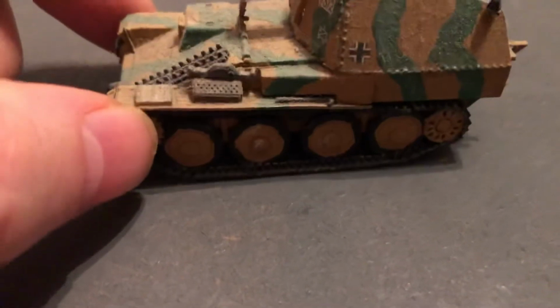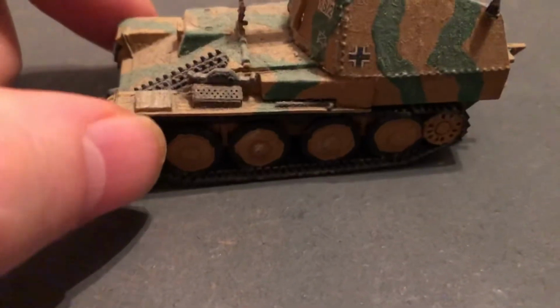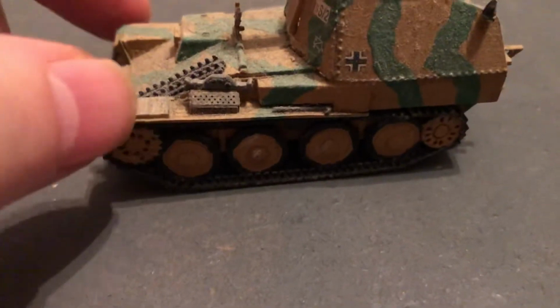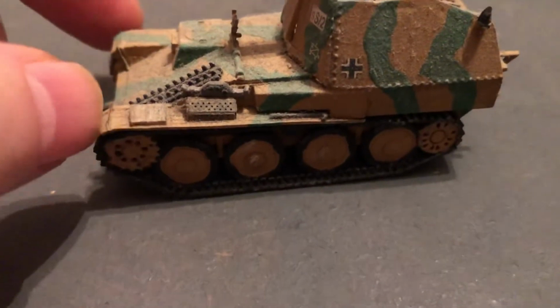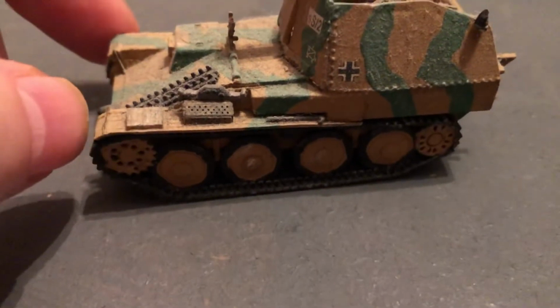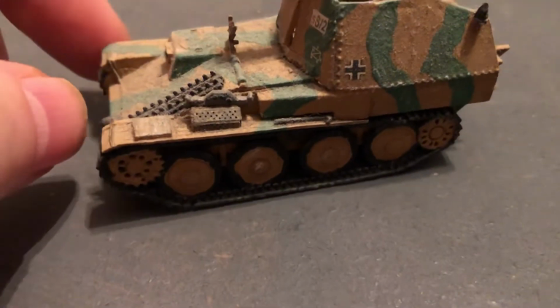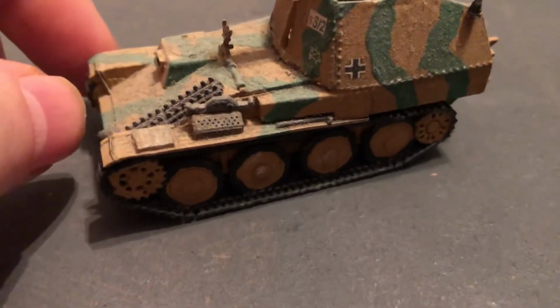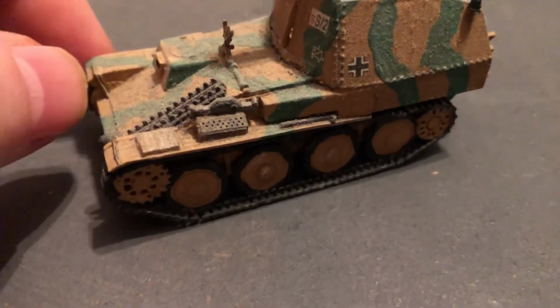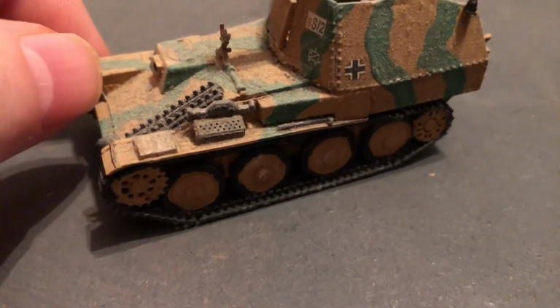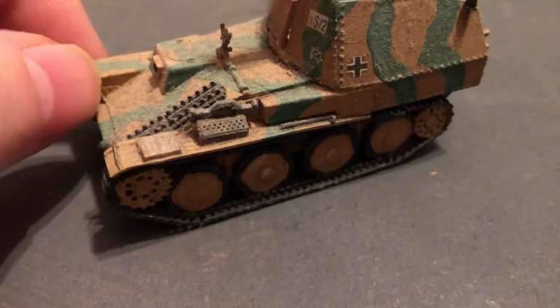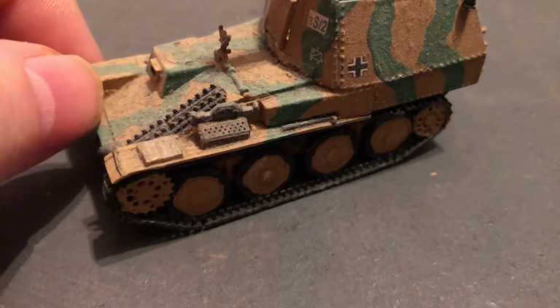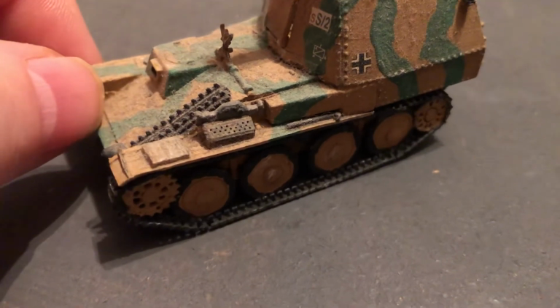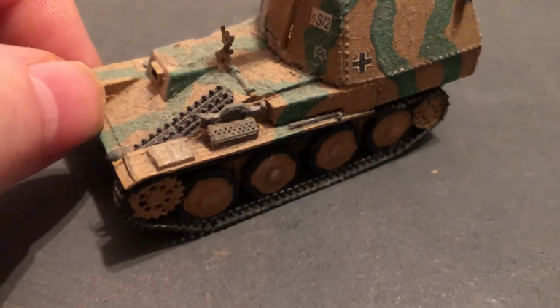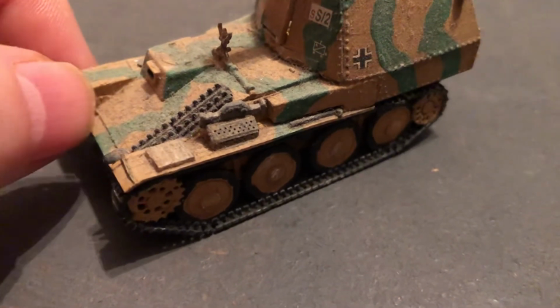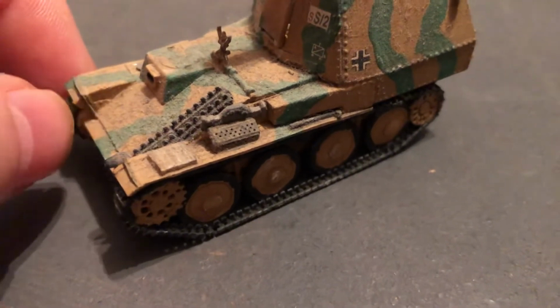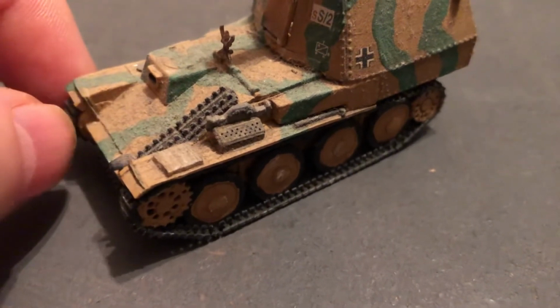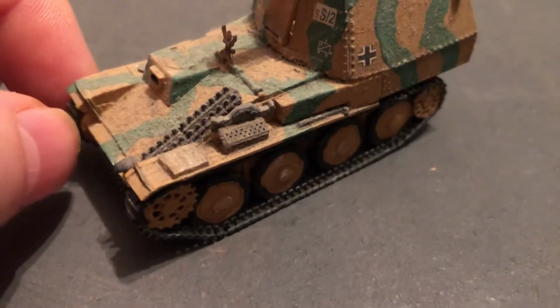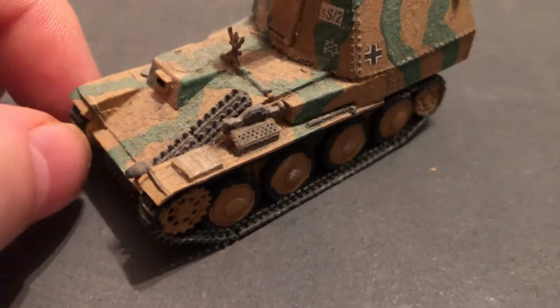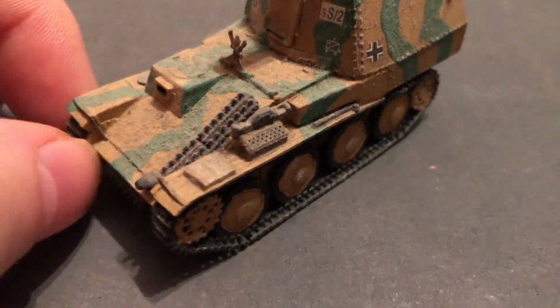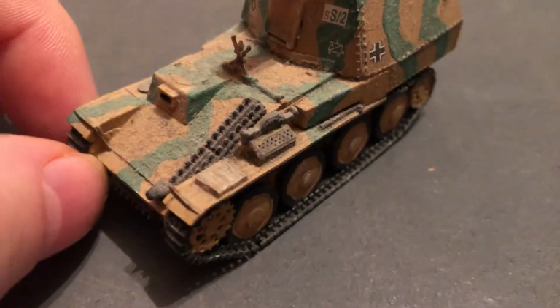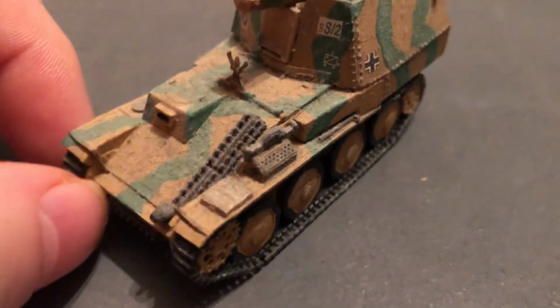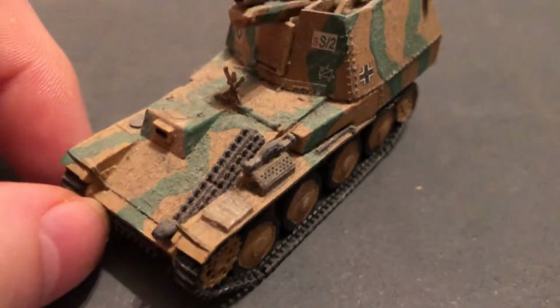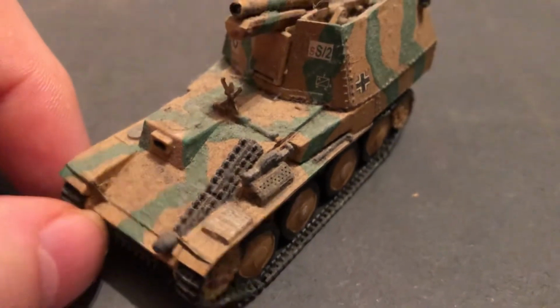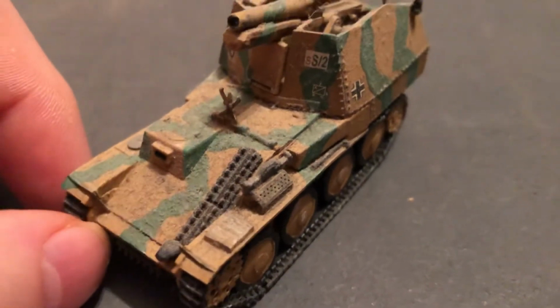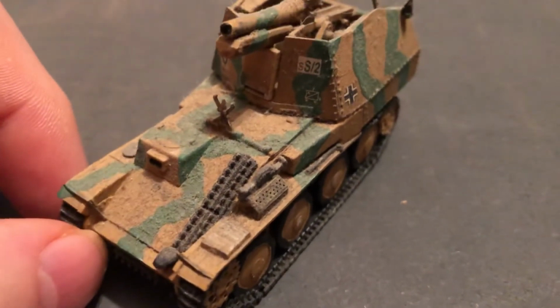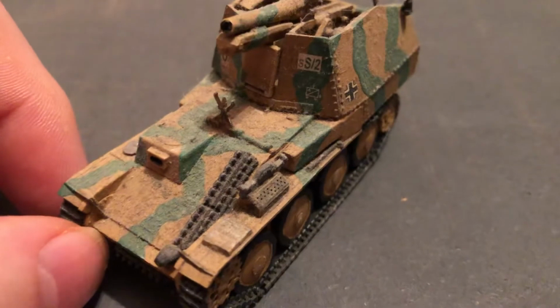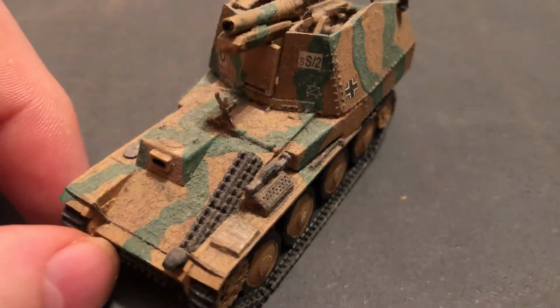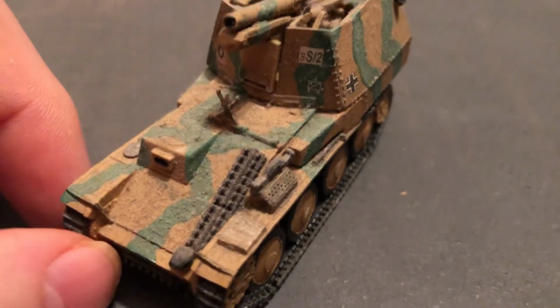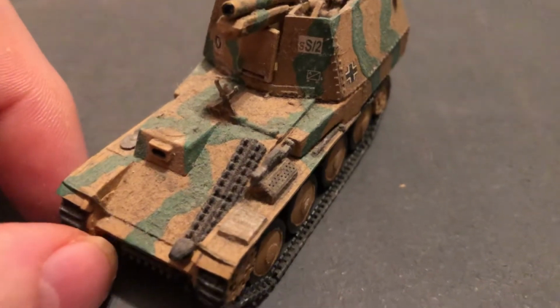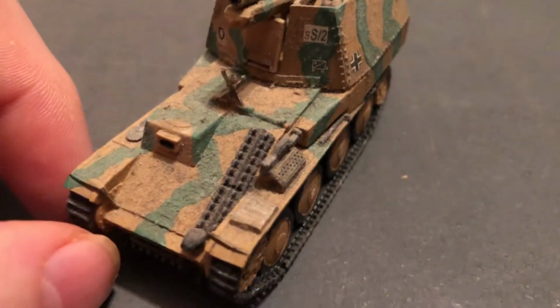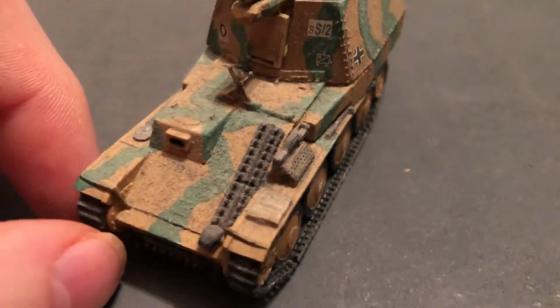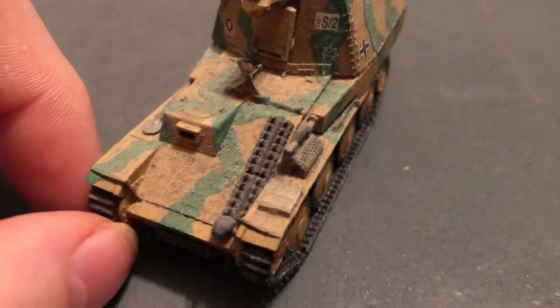I've got several other types — some of the late-war vehicles, some that were like a prototype, and some they only made a very few of. I'll do a bigger video showing all of them together.